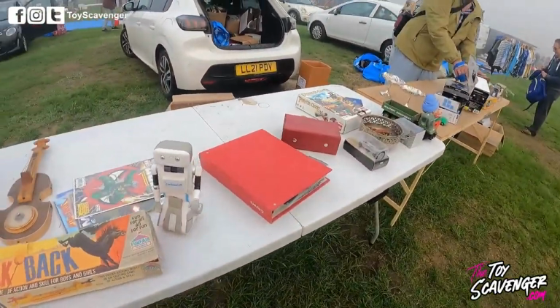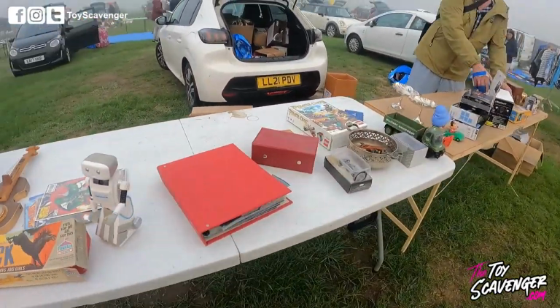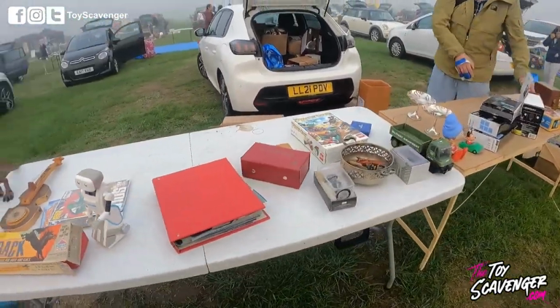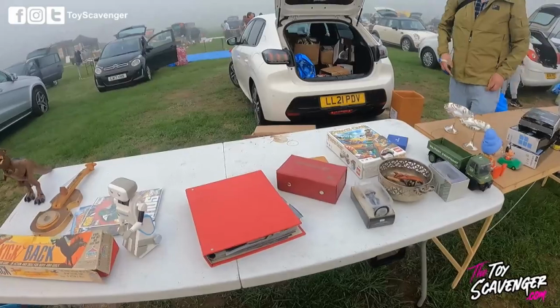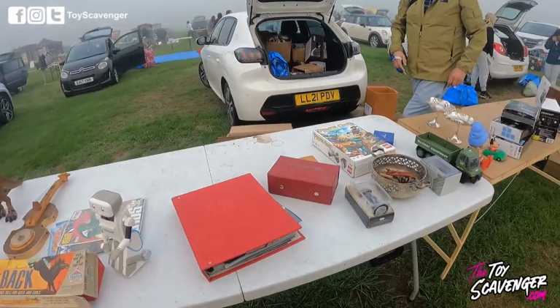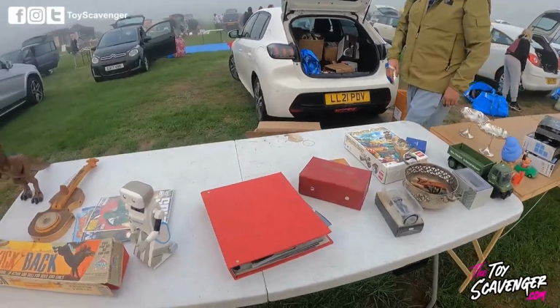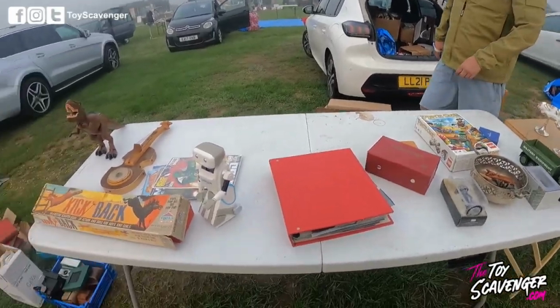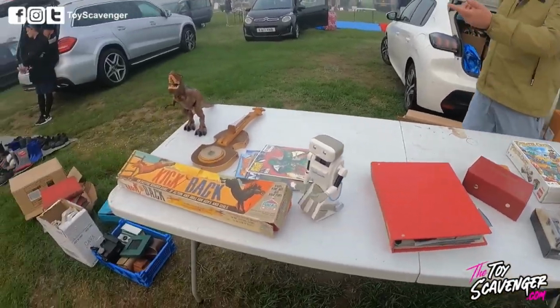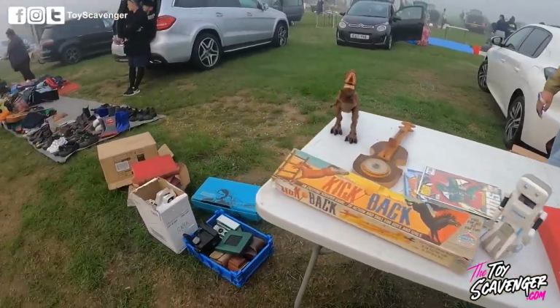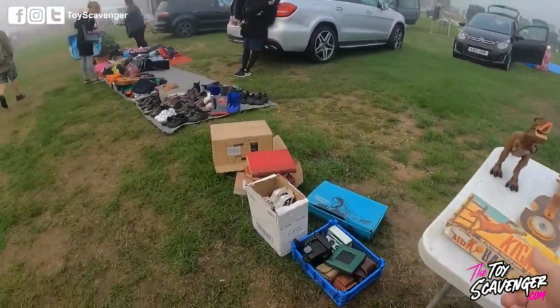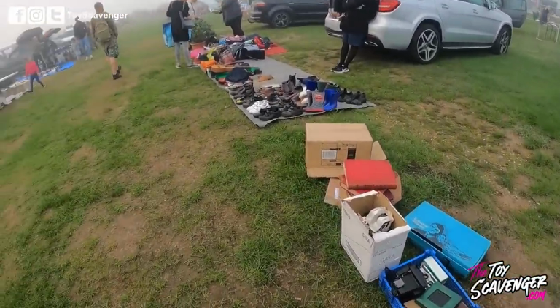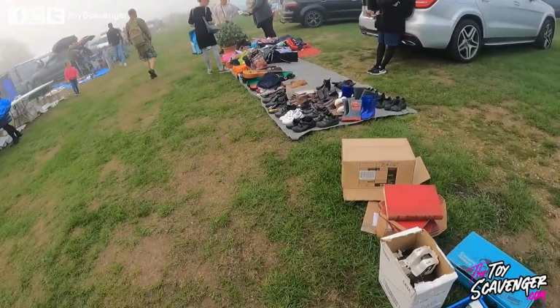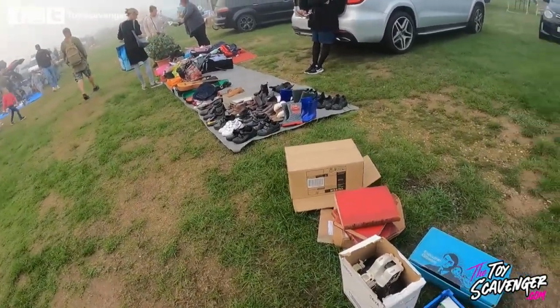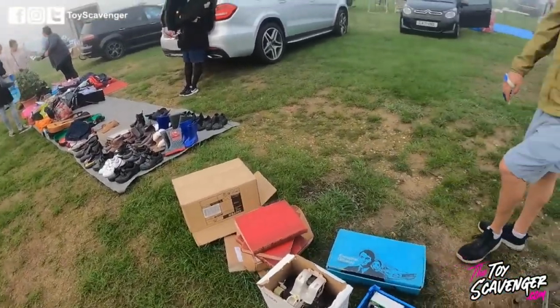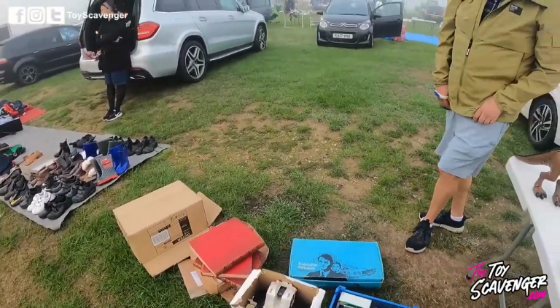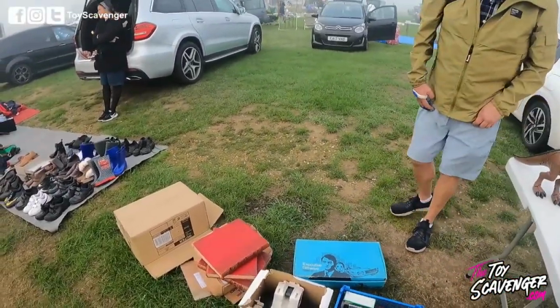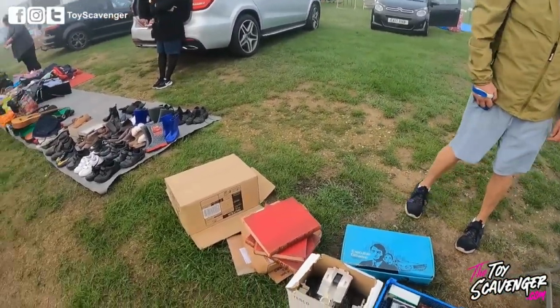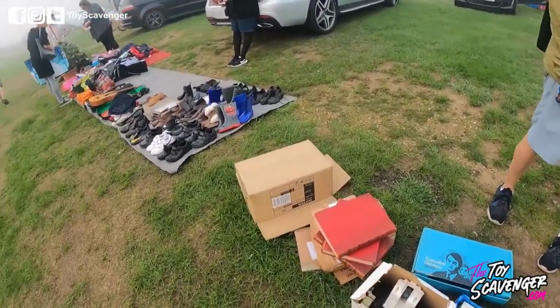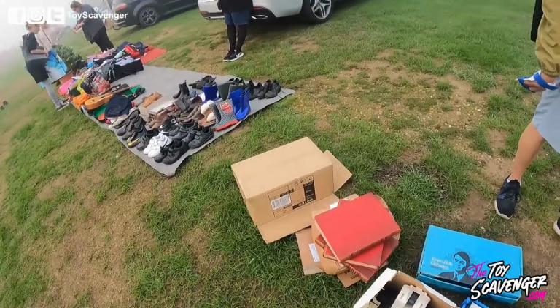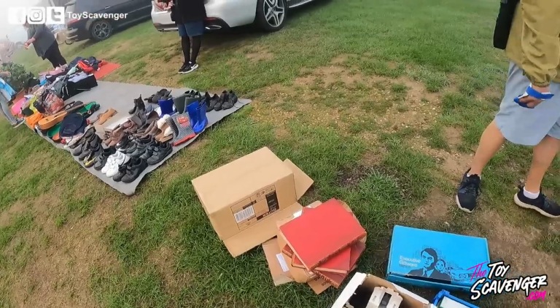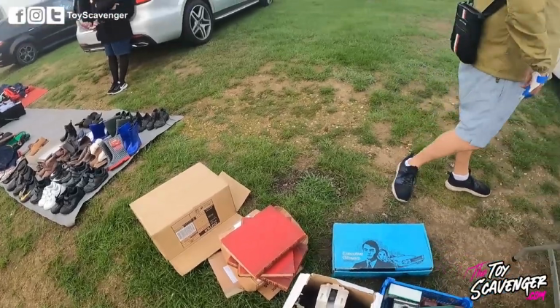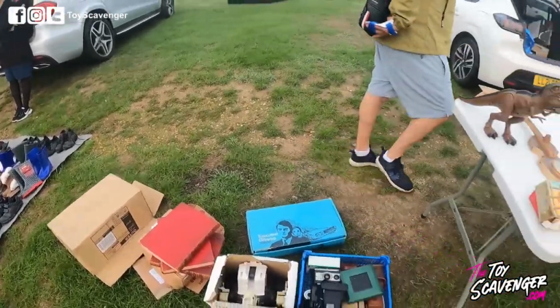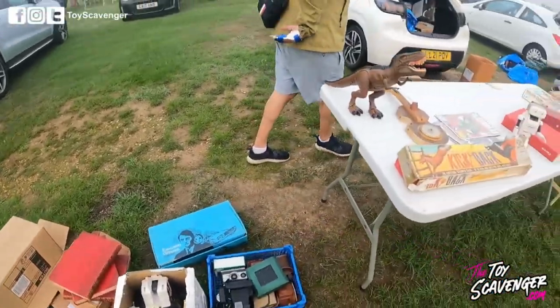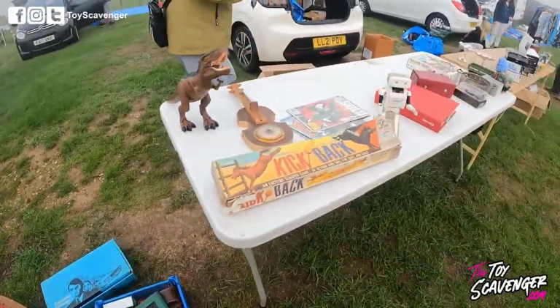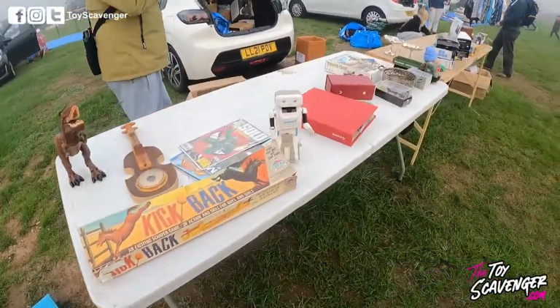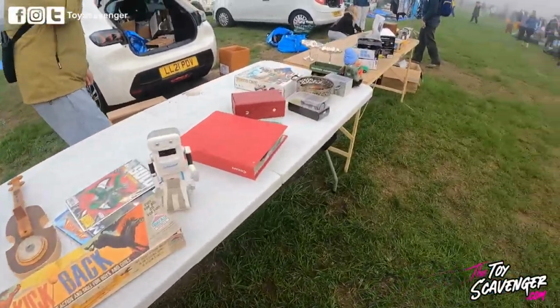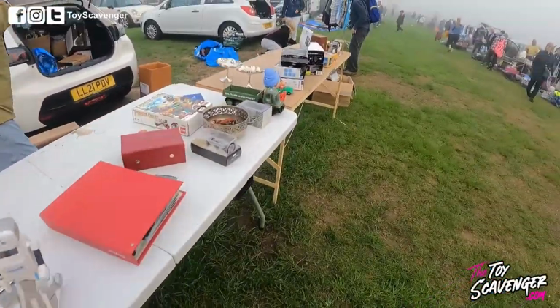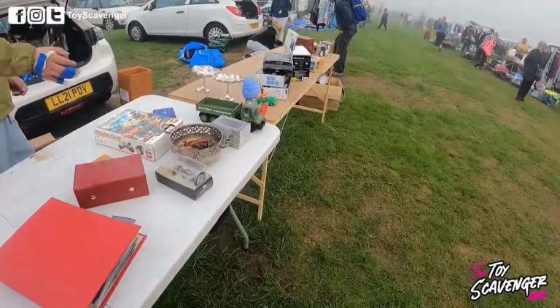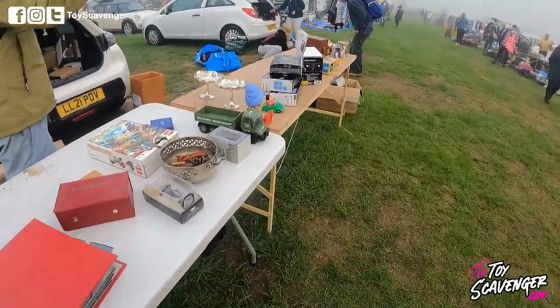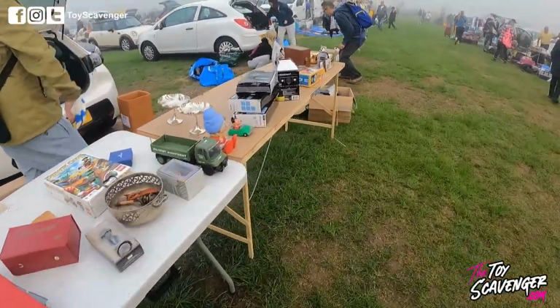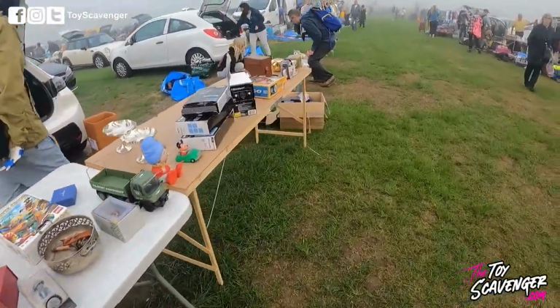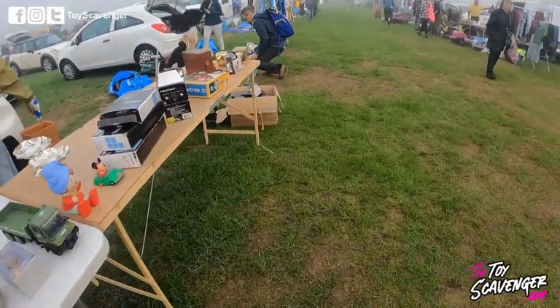Do you want any more Power Ranger stuff or is it just that Transformer? Have you got any more bits or is it just that bit? I'll come back, yeah.